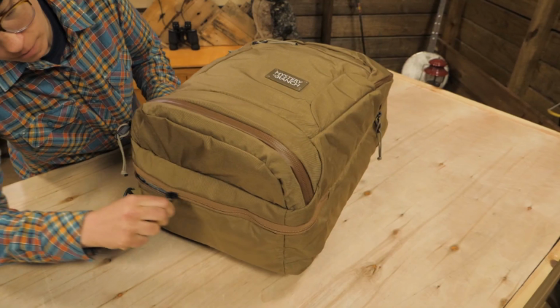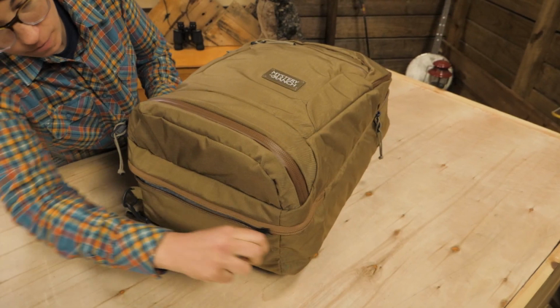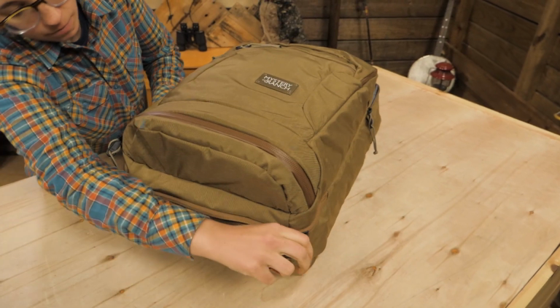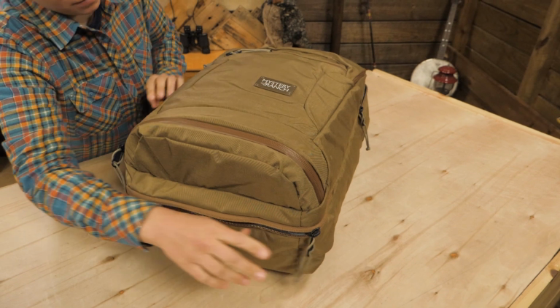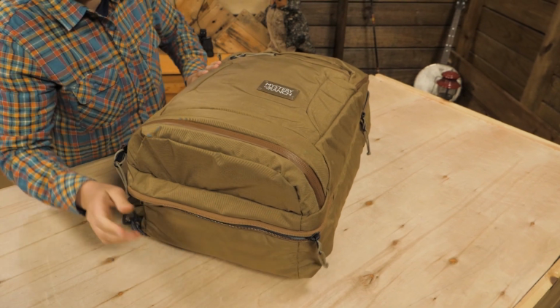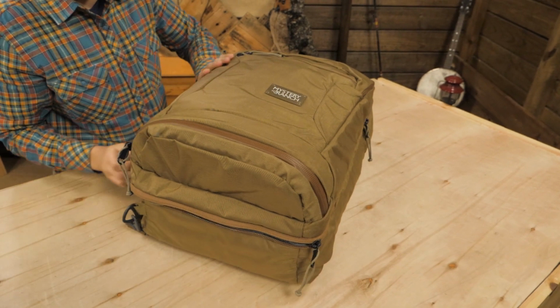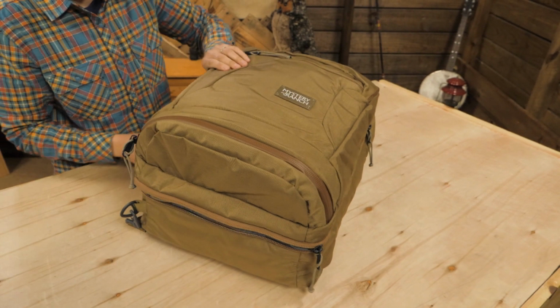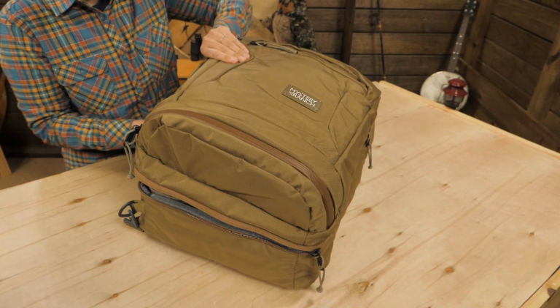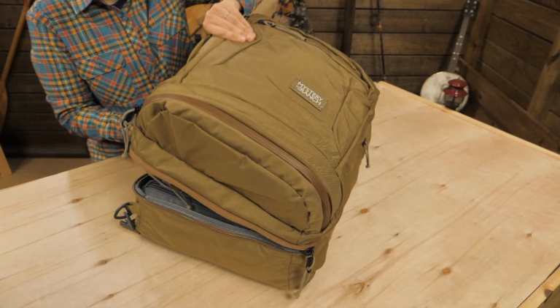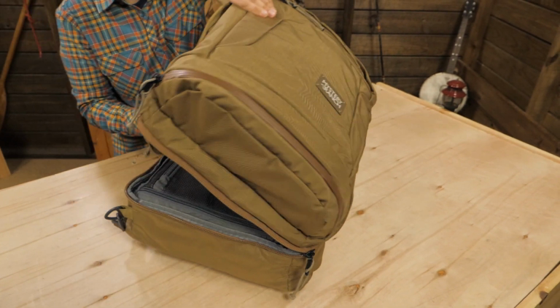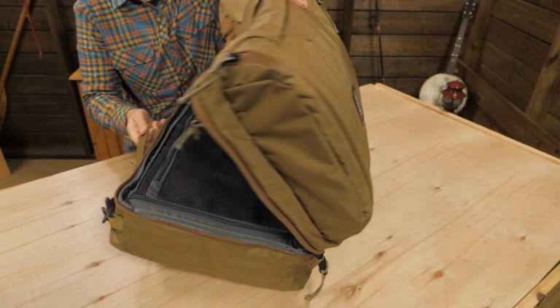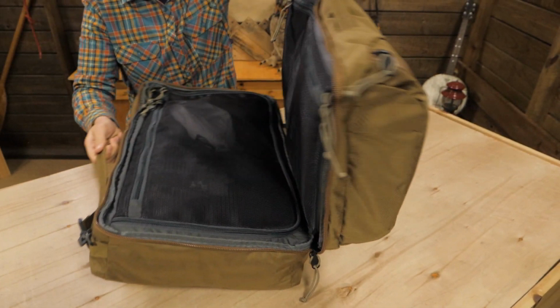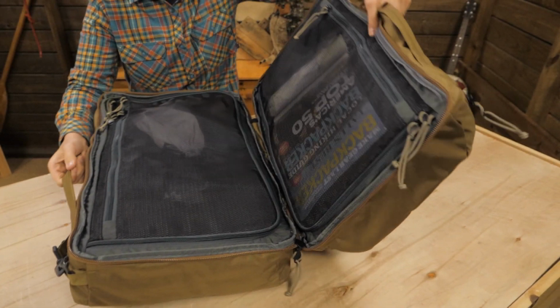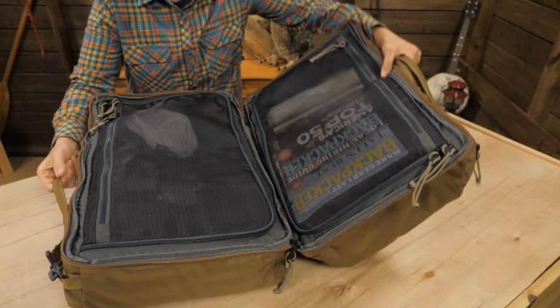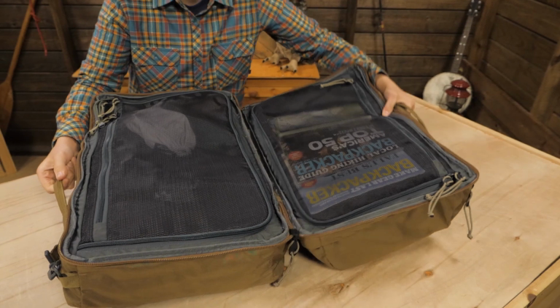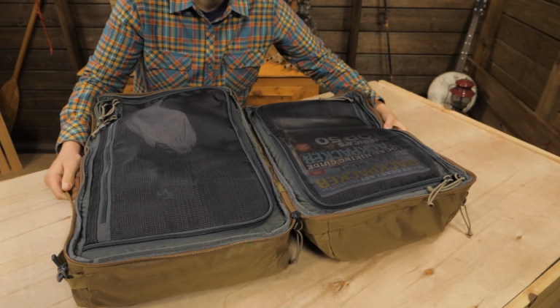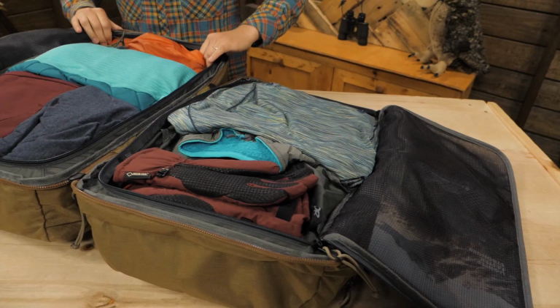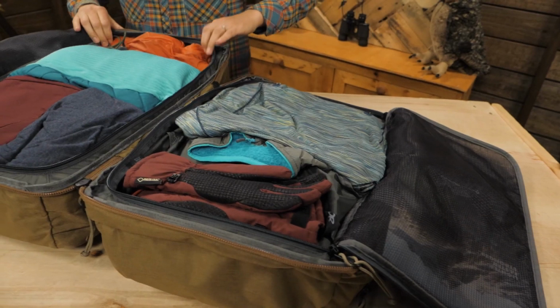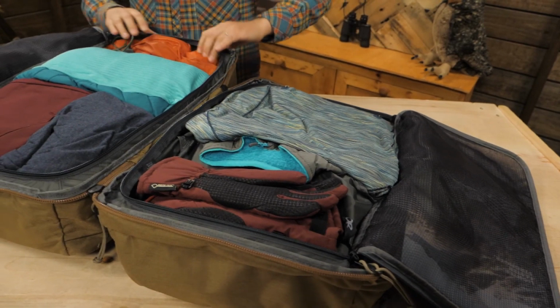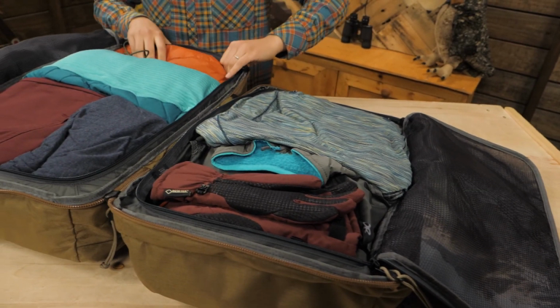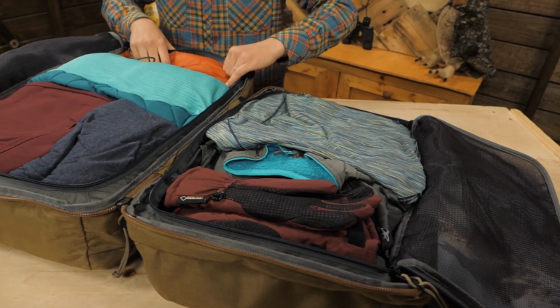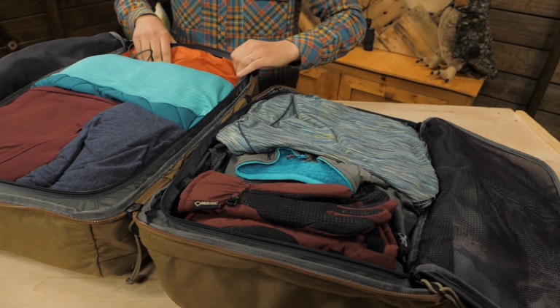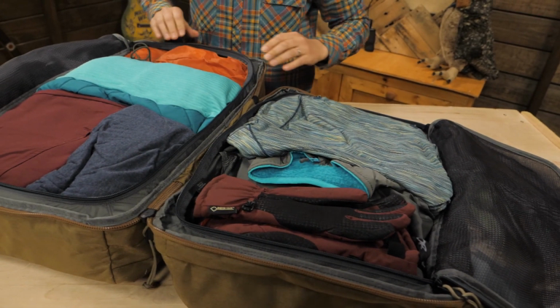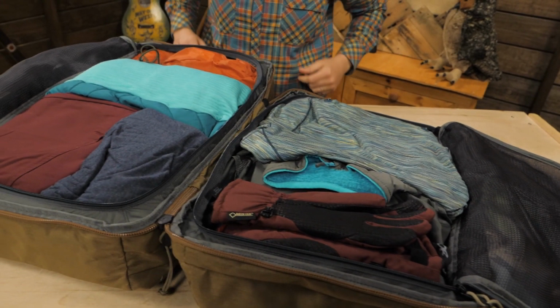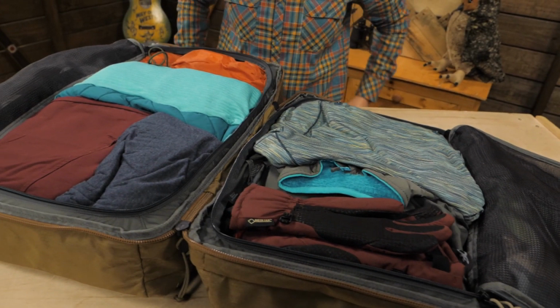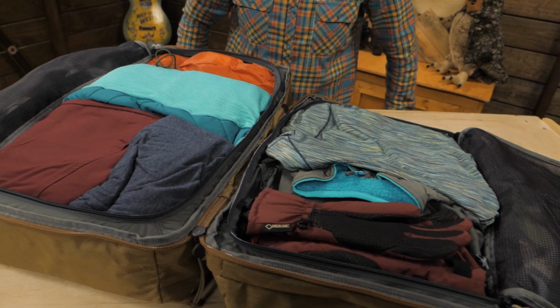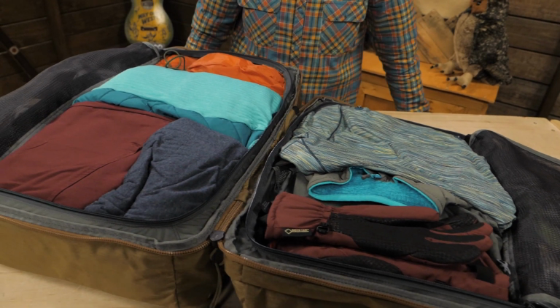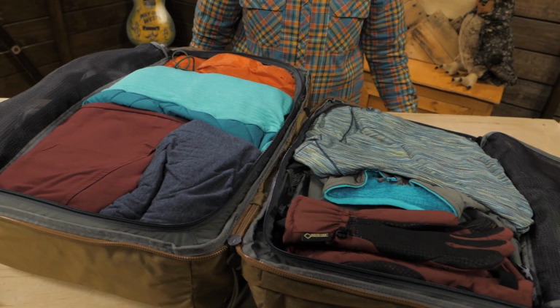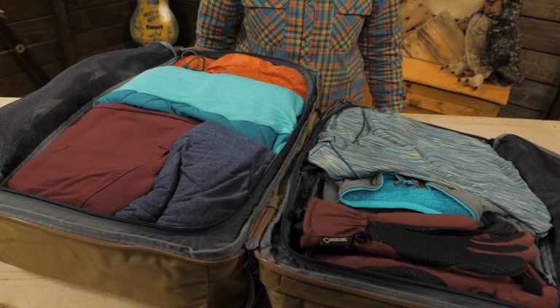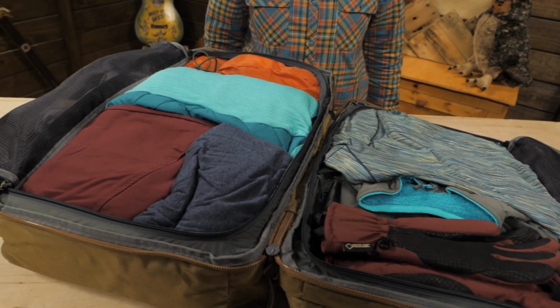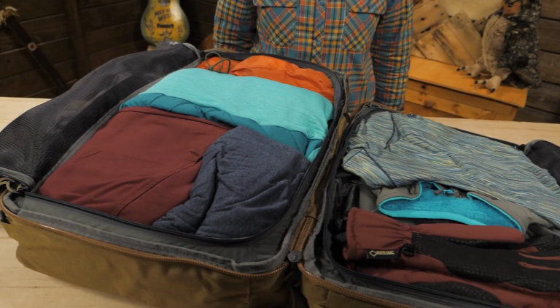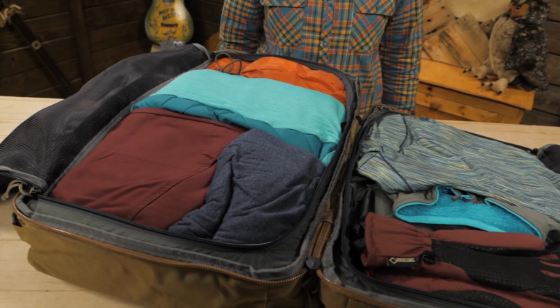This is about 43 liters in capacity. The main compartments are accessed through a clamshell zippered opening. These two big pockets make packing and organizing simple, and it means you can find what you need quickly.